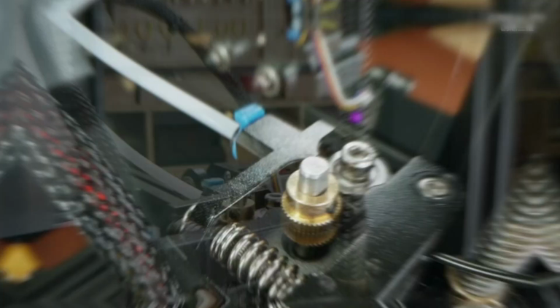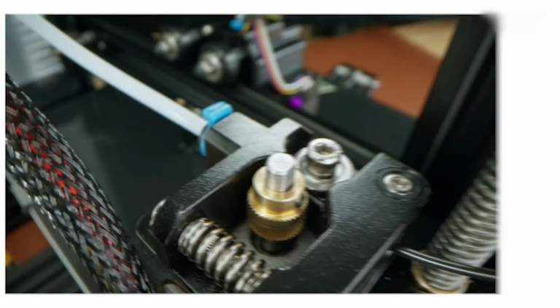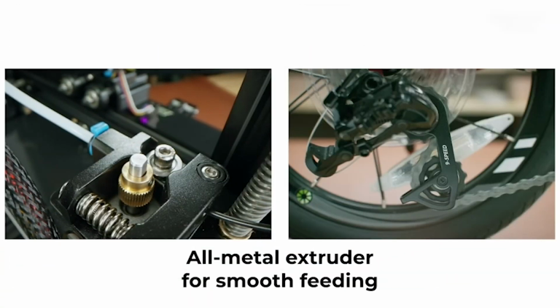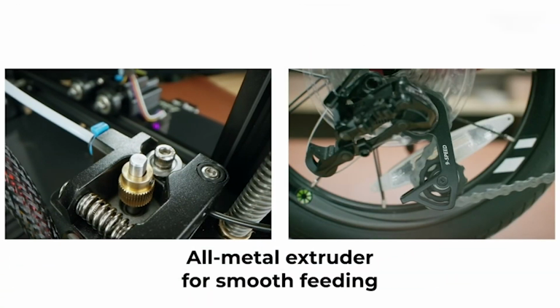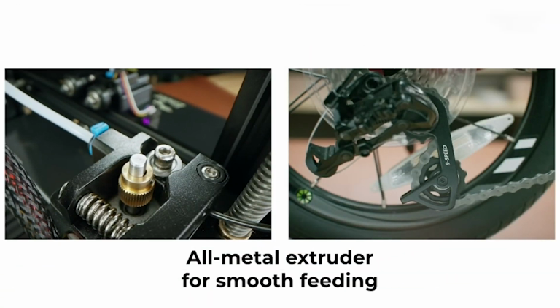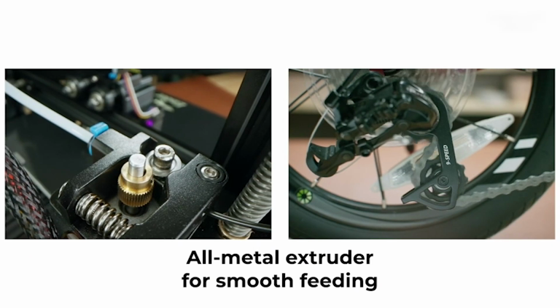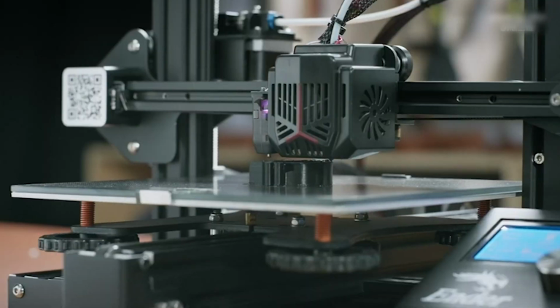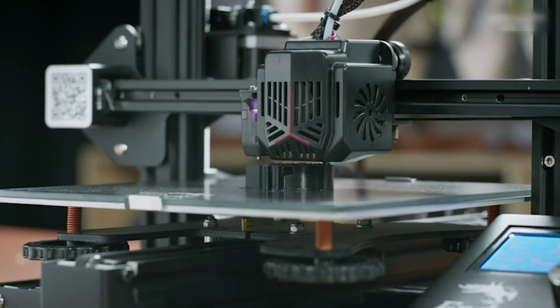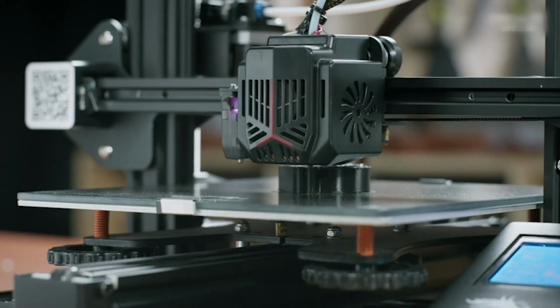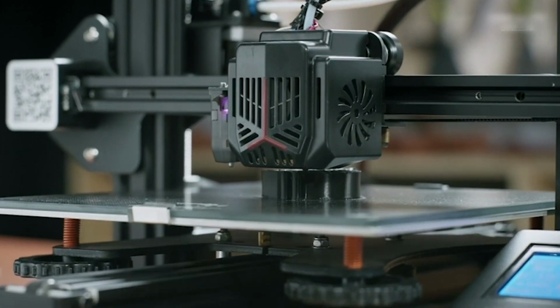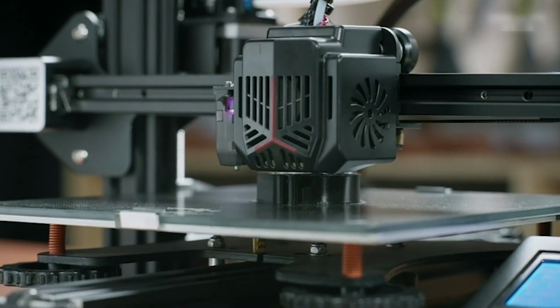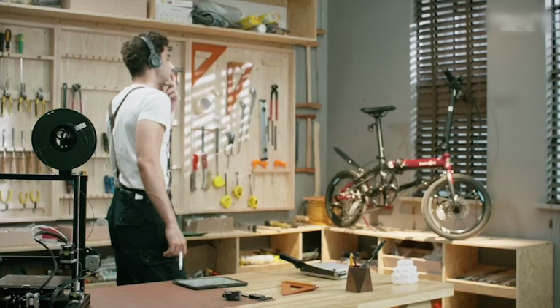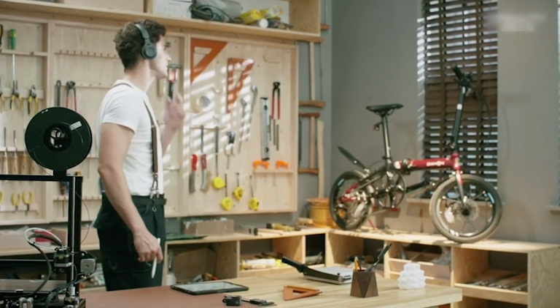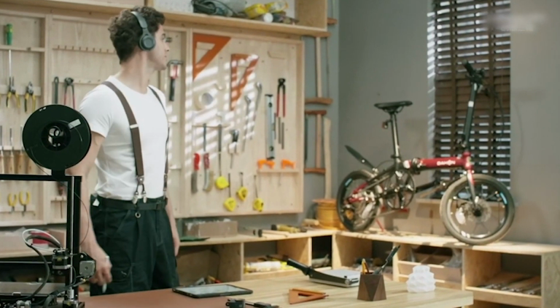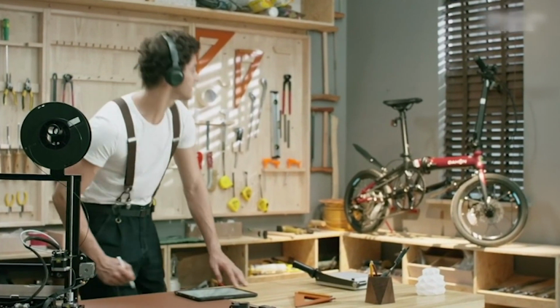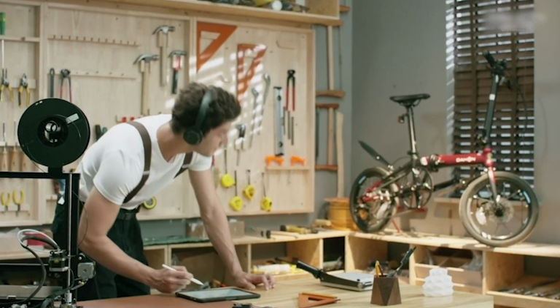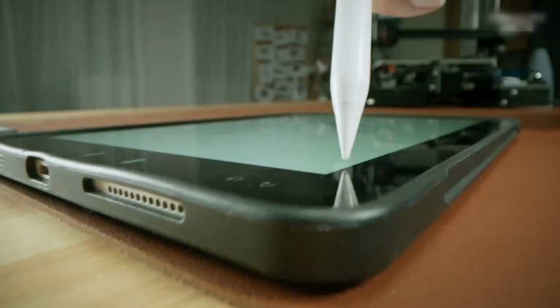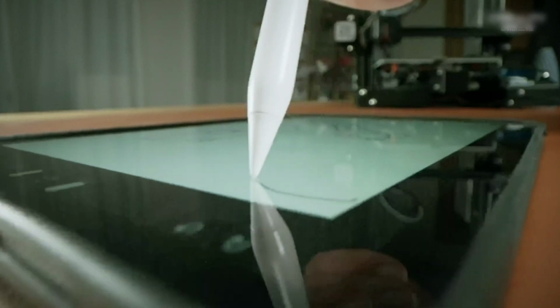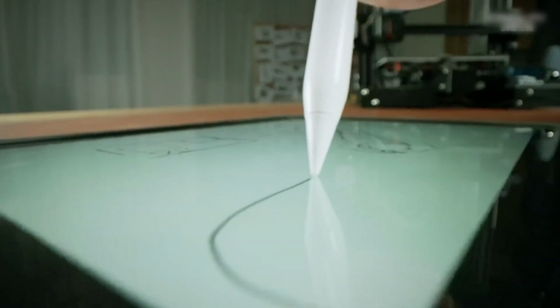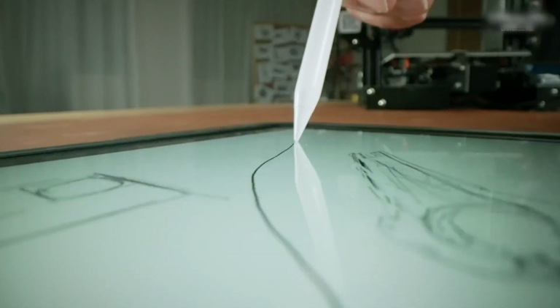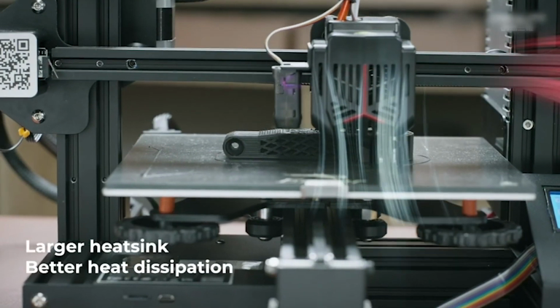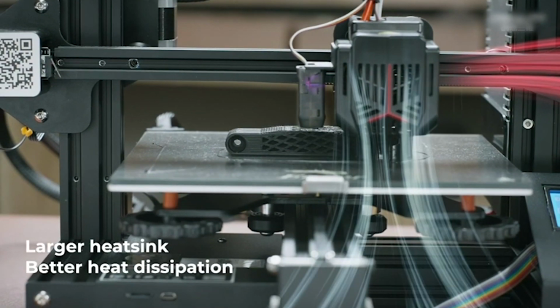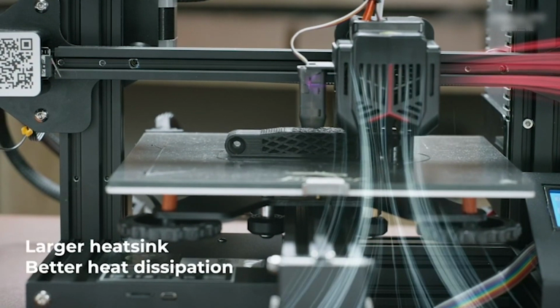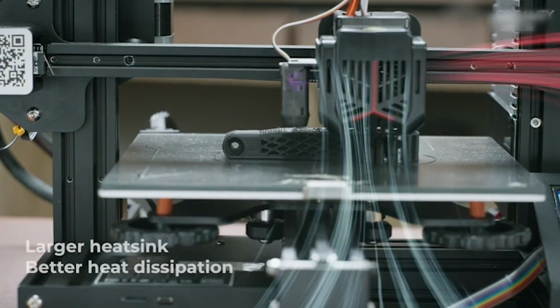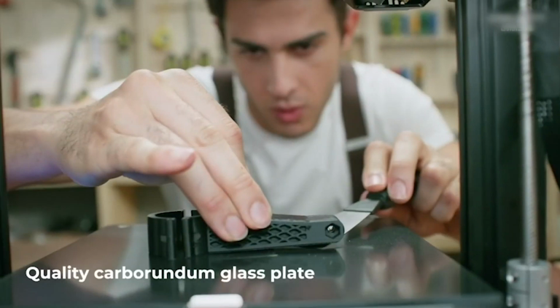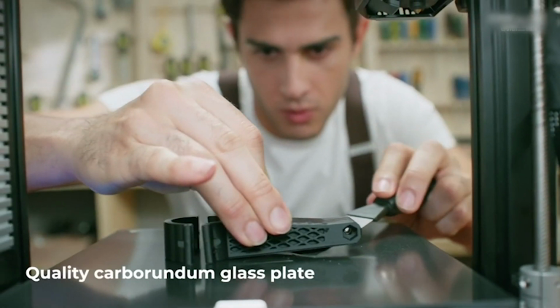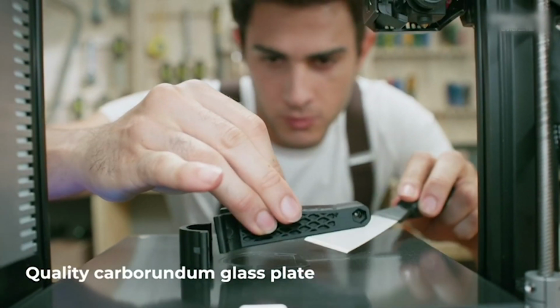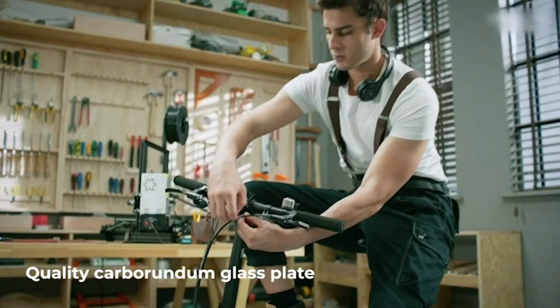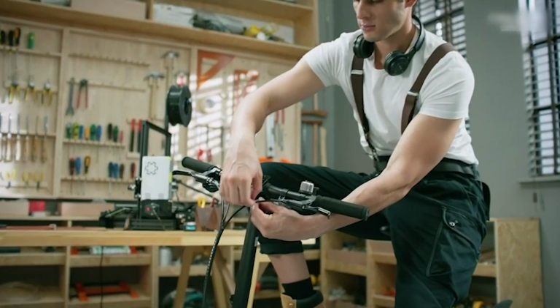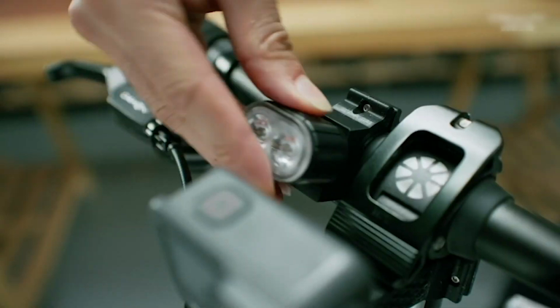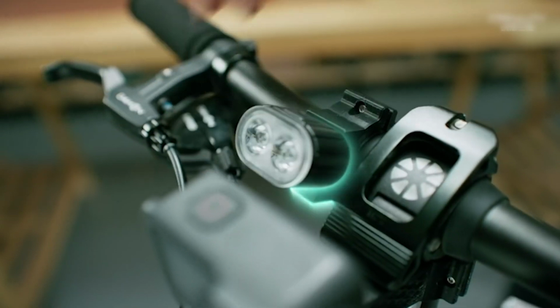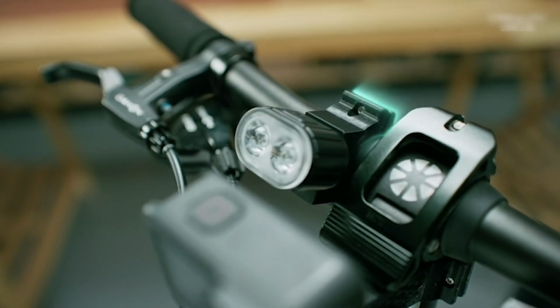The silent mainboard ensures your creative sessions won't disturb your study or work. Meanwhile, the full metal extruder guarantees smooth feeding, reducing nozzle blockage risks. The quick heat dissipation and durable glass build surface further enhance its printing capabilities, making it a solid choice for both beginners and enthusiasts.